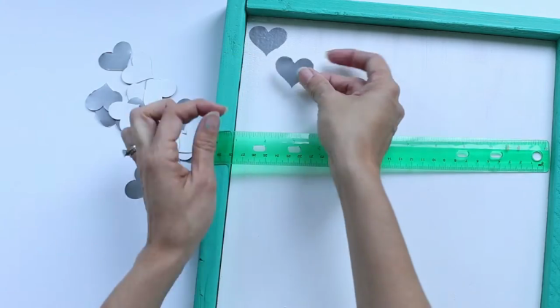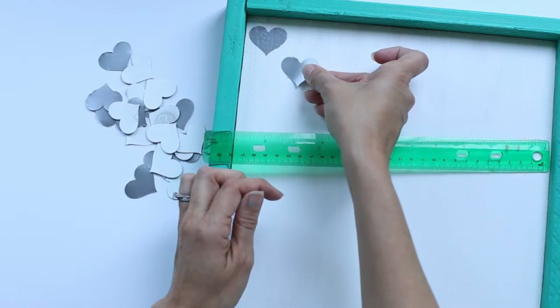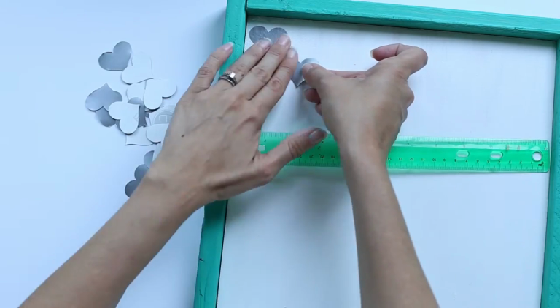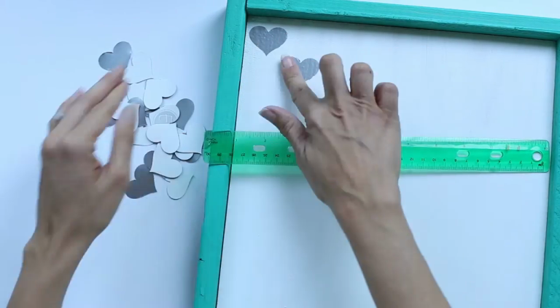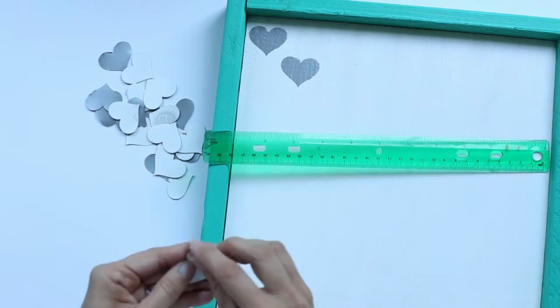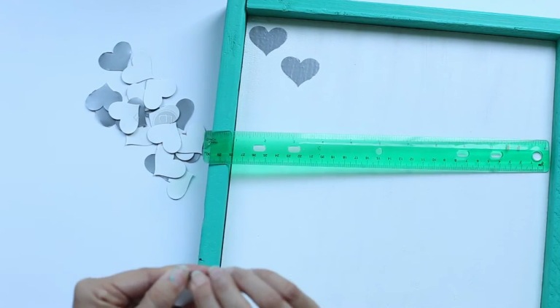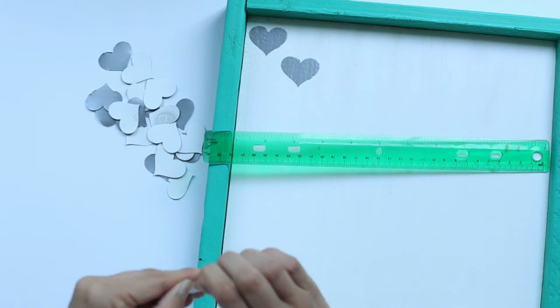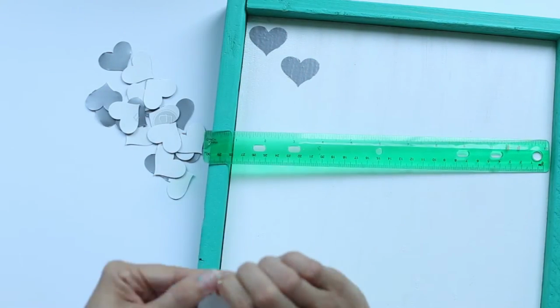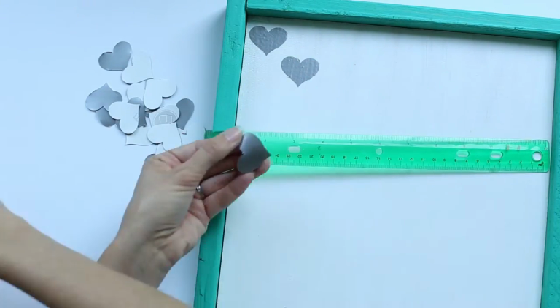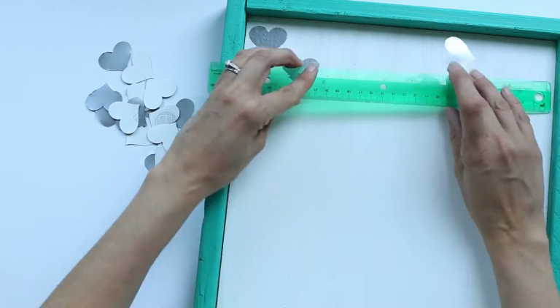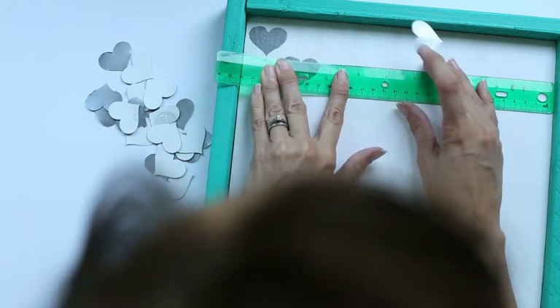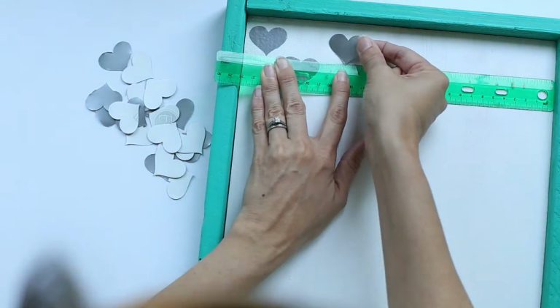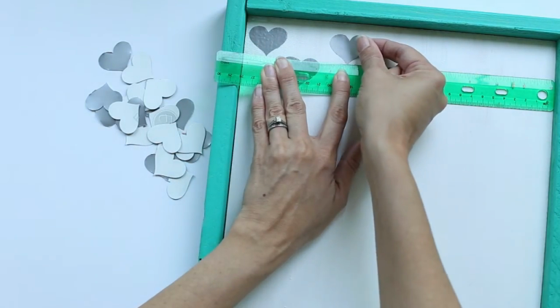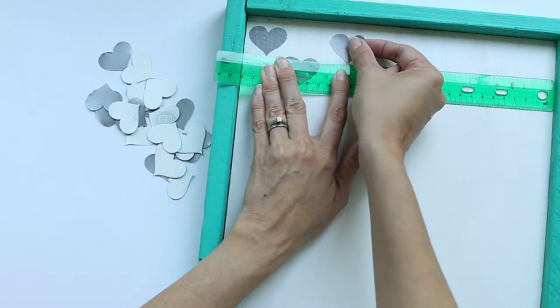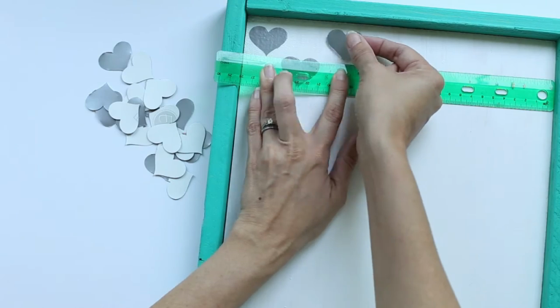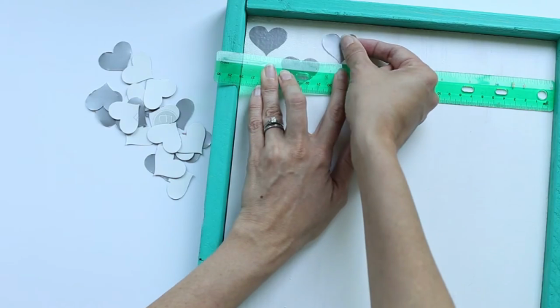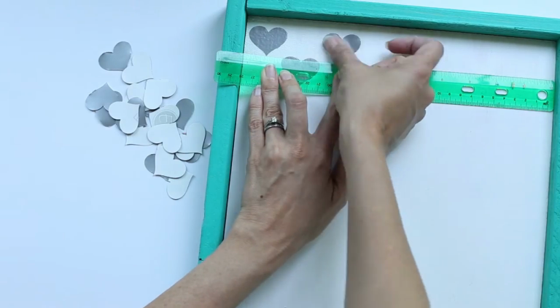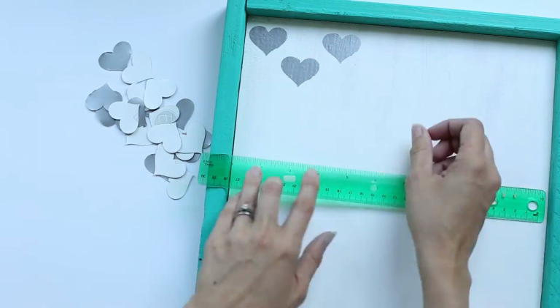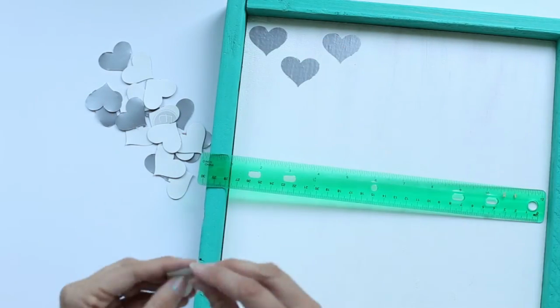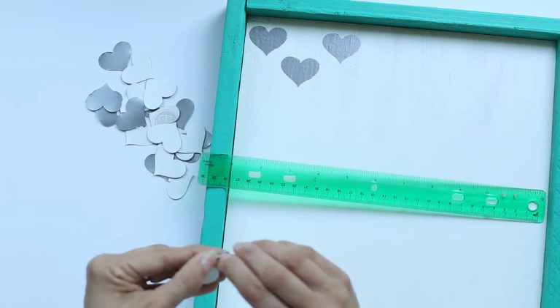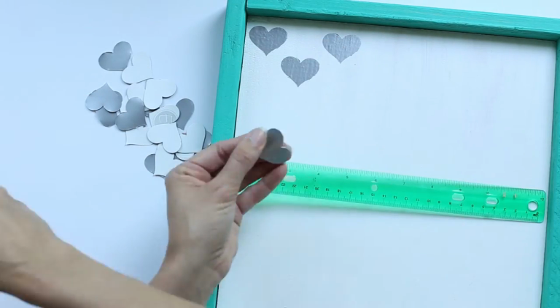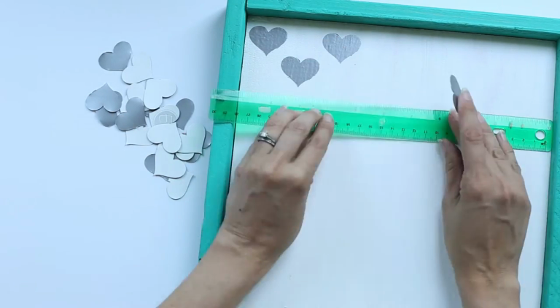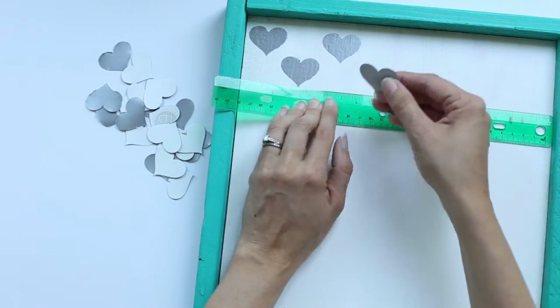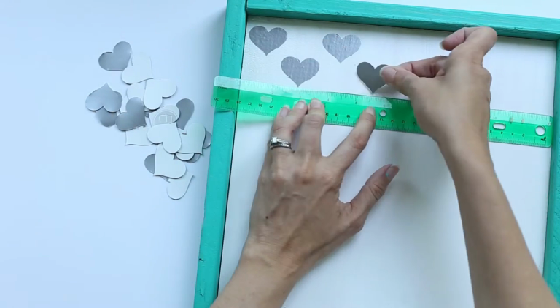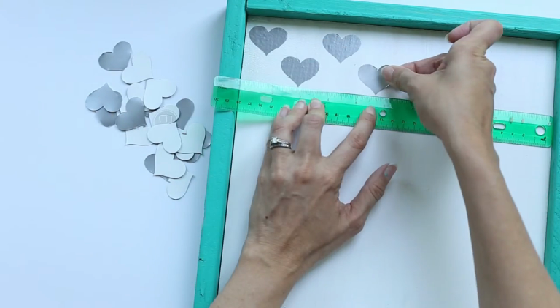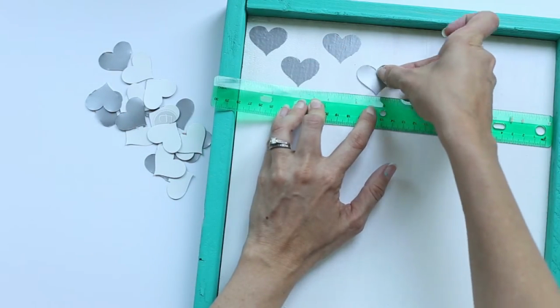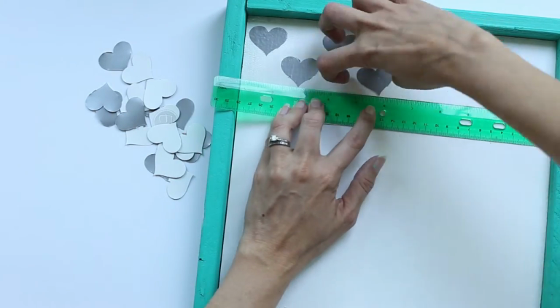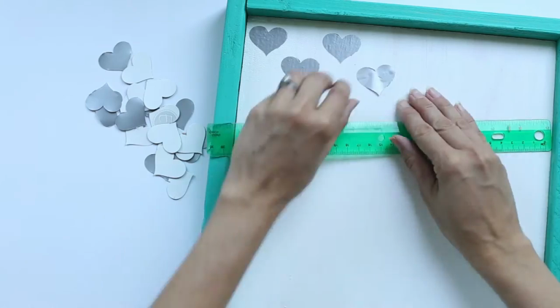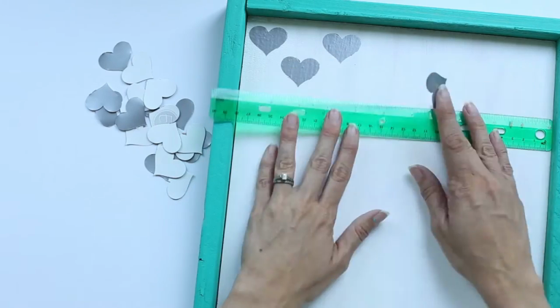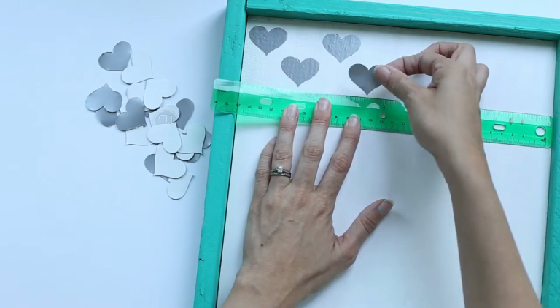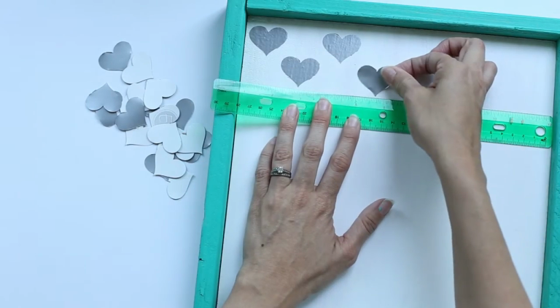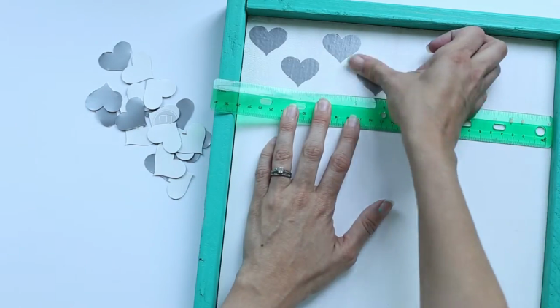I punched all the way around the rim of the piece of vinyl, and then I would cut off the punched part and then cut again. That's because the punch won't reach to the center of your vinyl, if that makes sense.